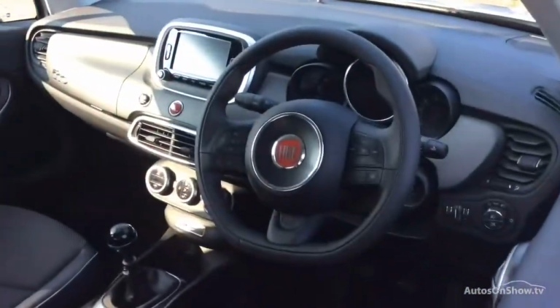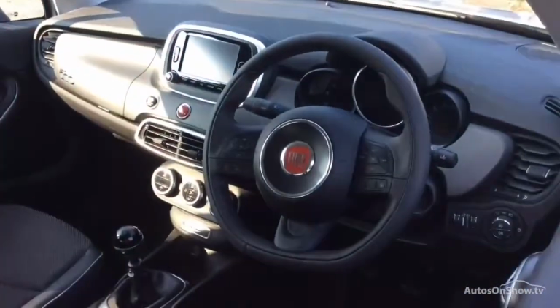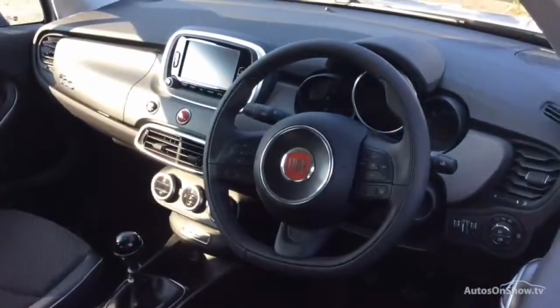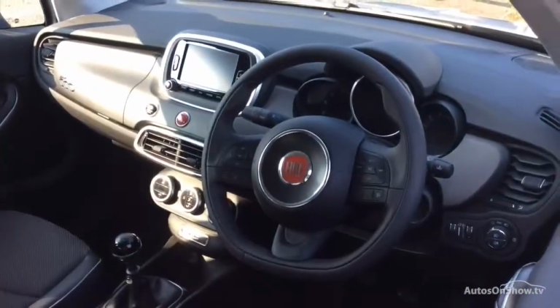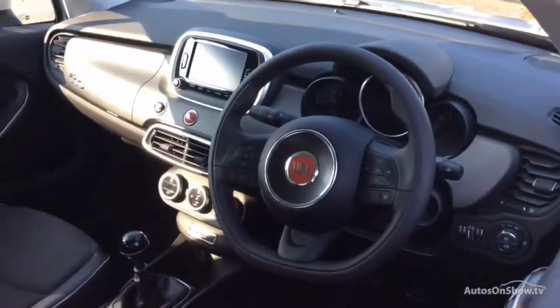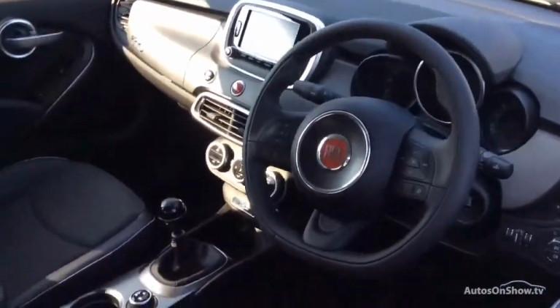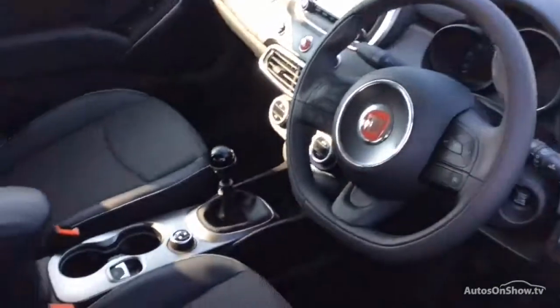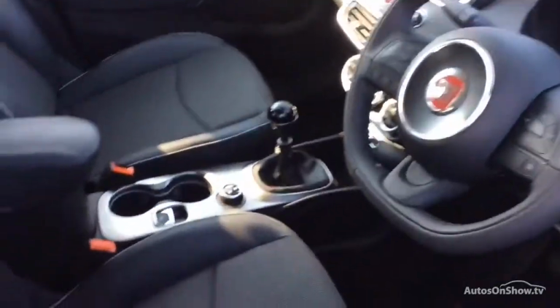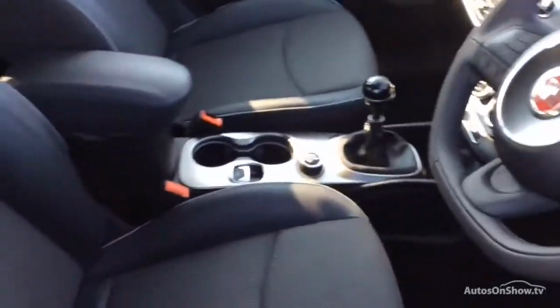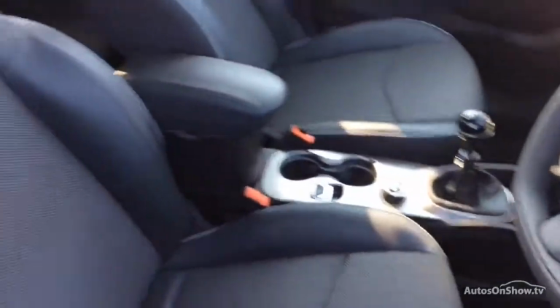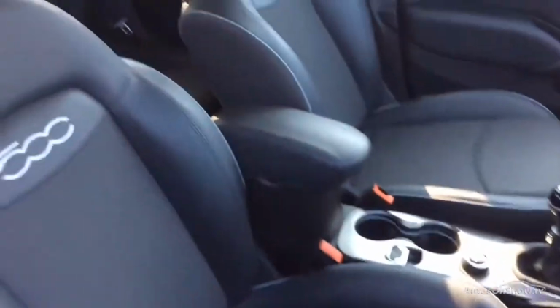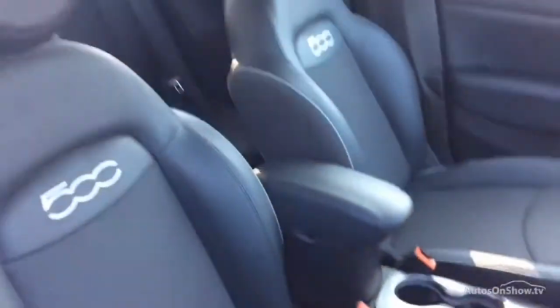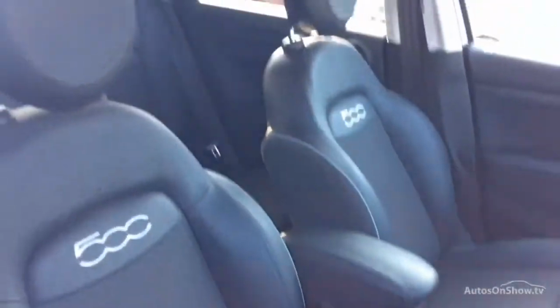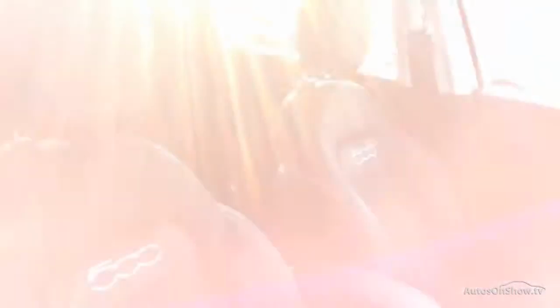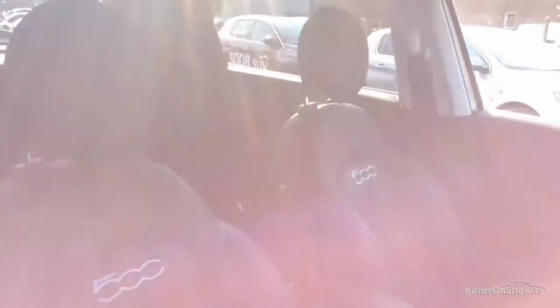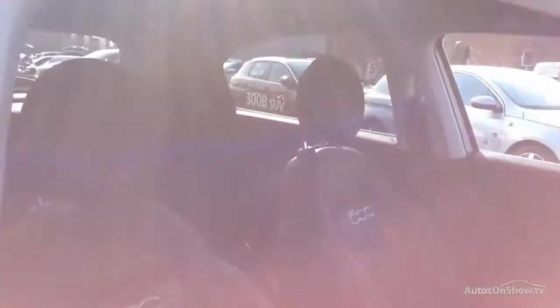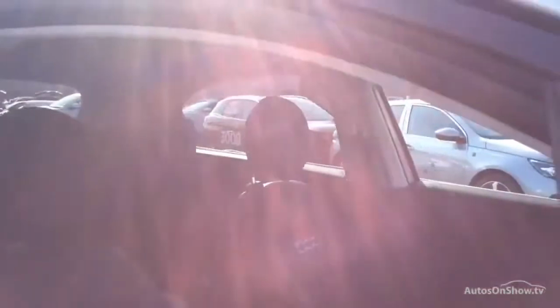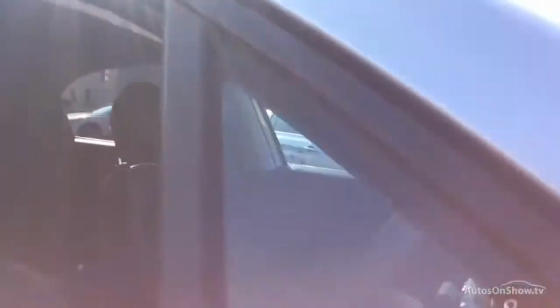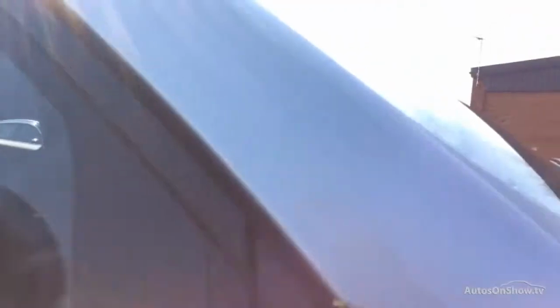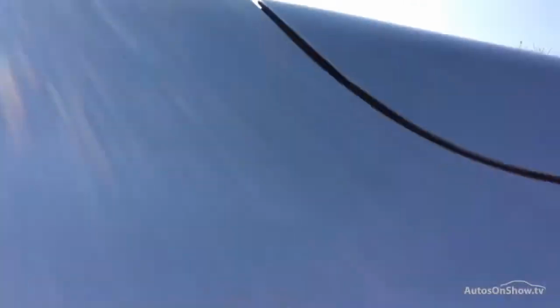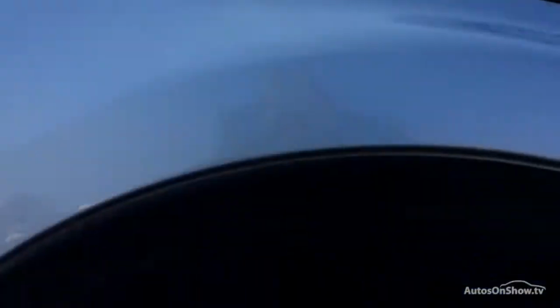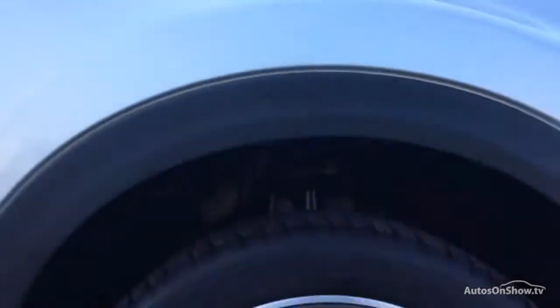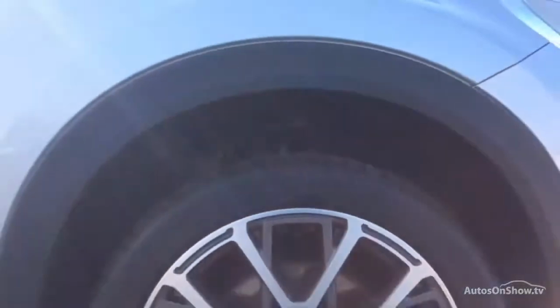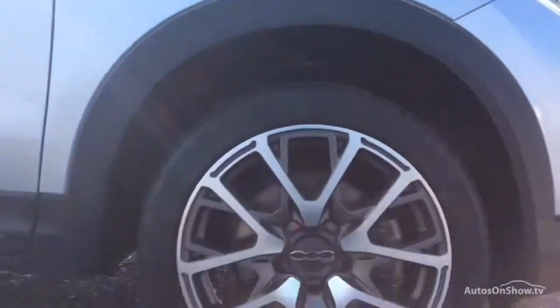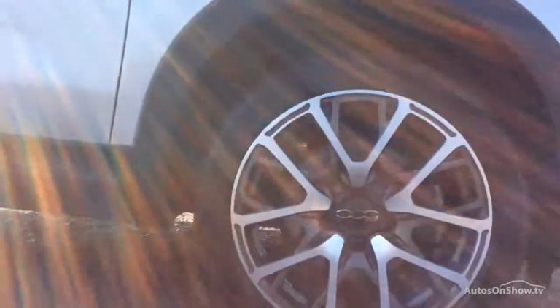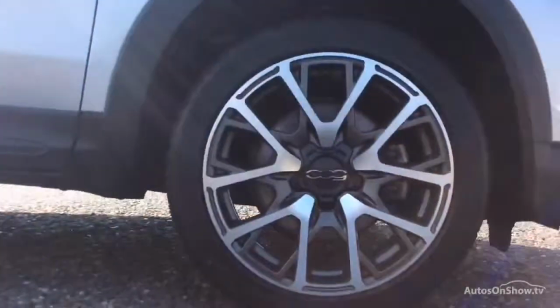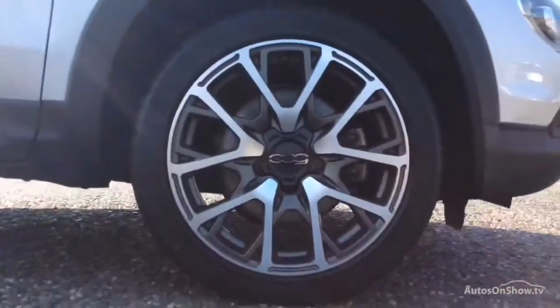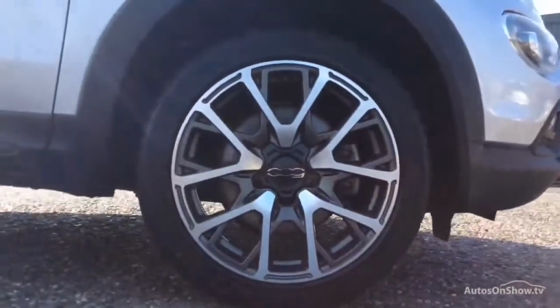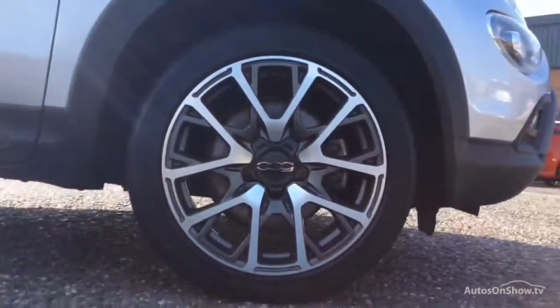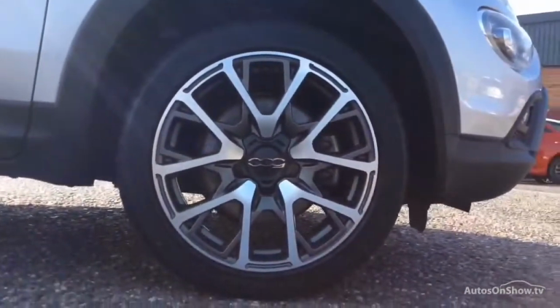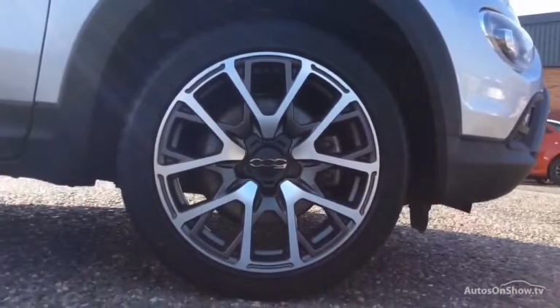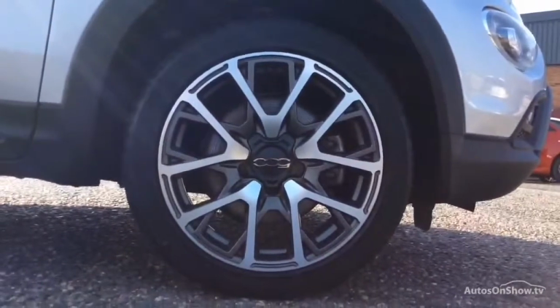Once you locate your ideal vehicle, you can view it at the dealership of your choice, as vehicles can be transported daily throughout our group. Please contact one of our sales advisors for further information using the contact options on this page. Thank you.